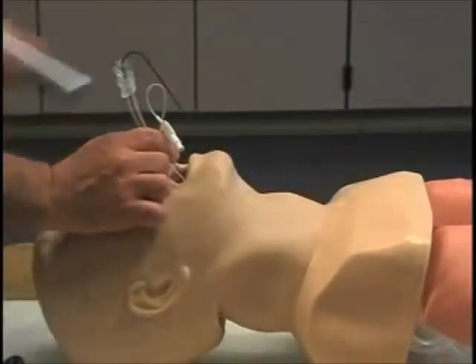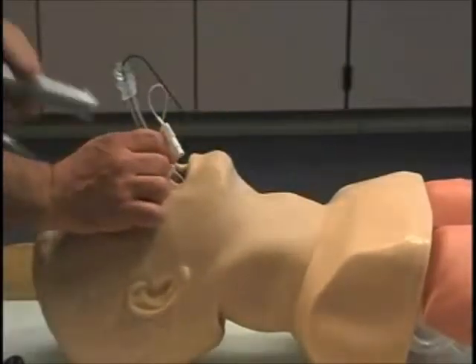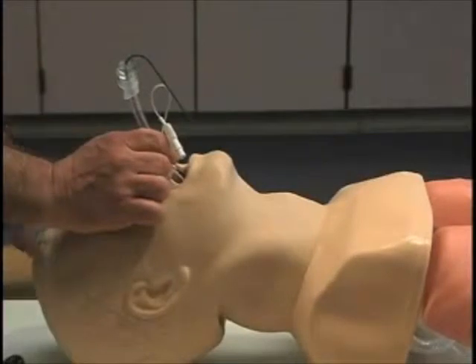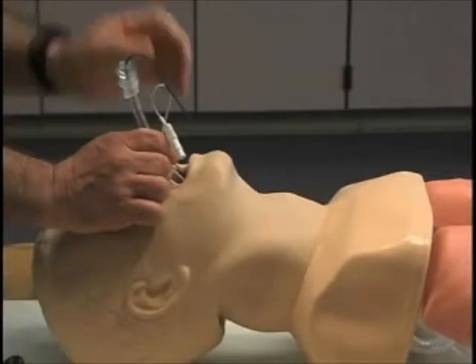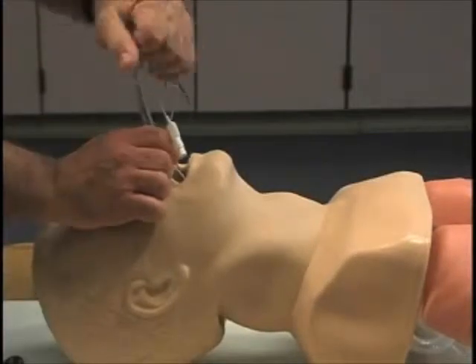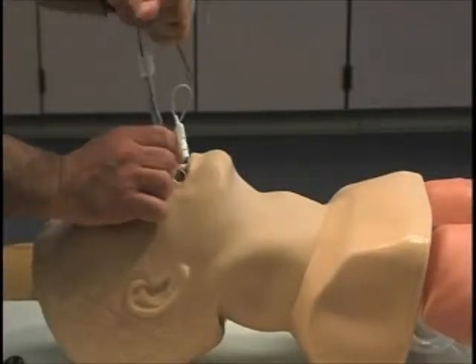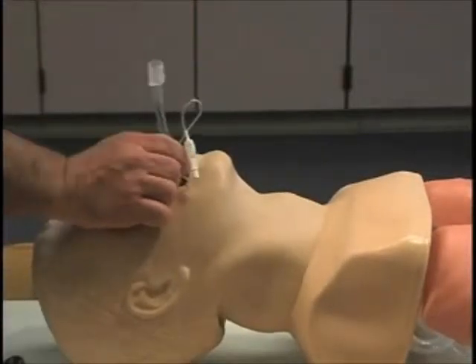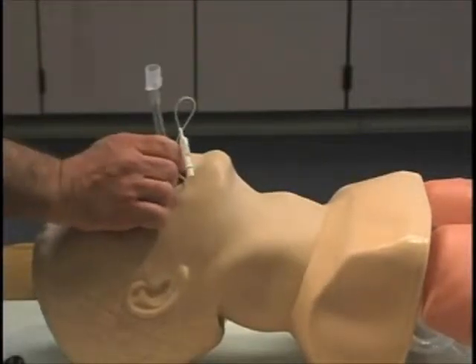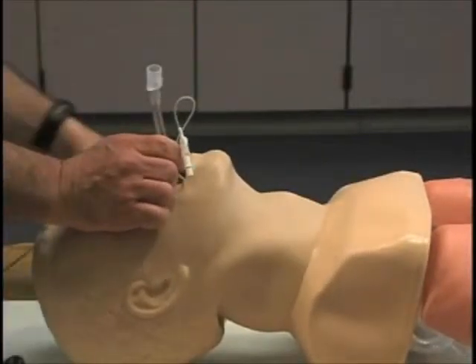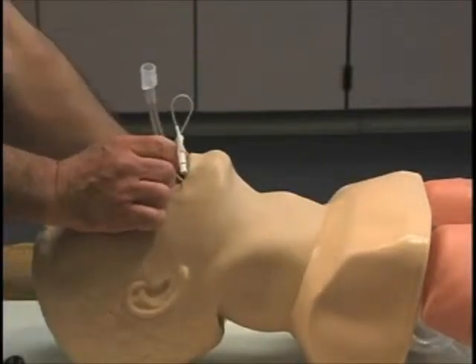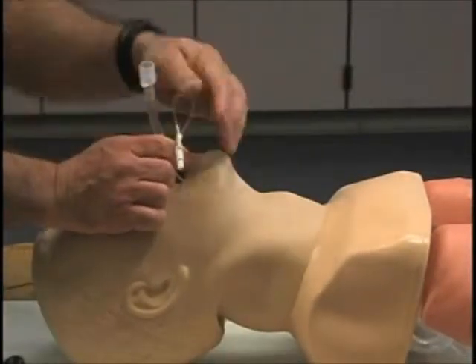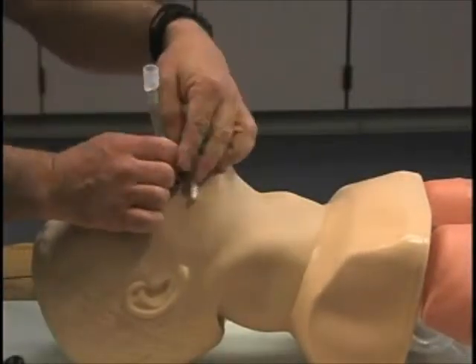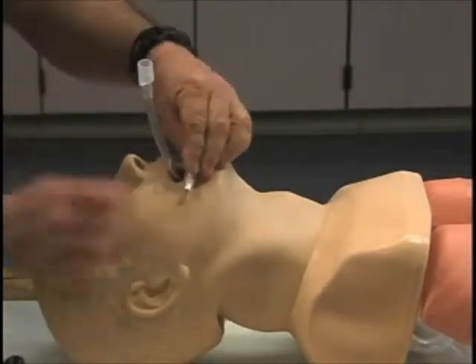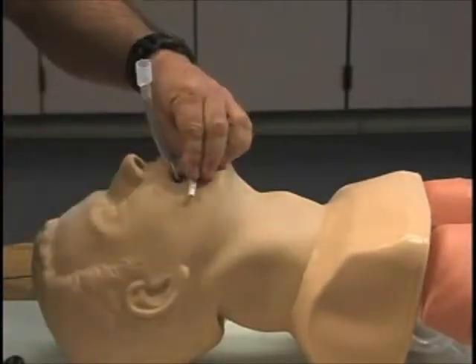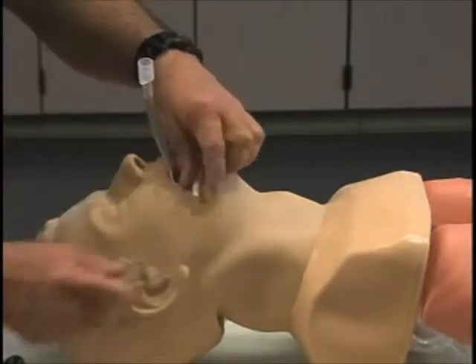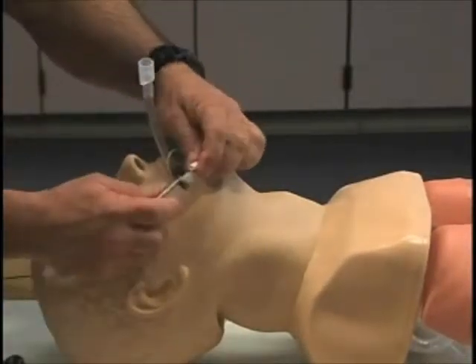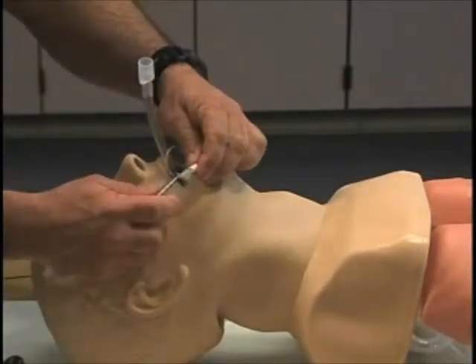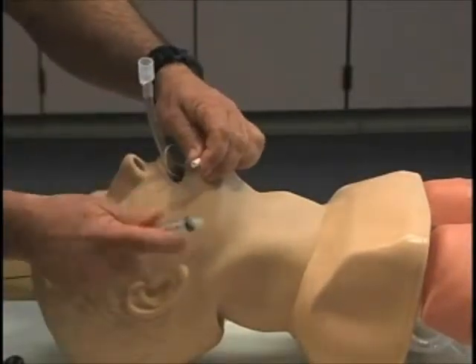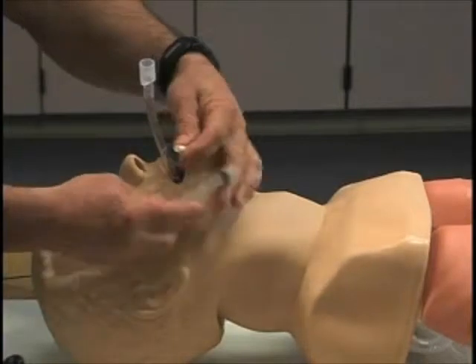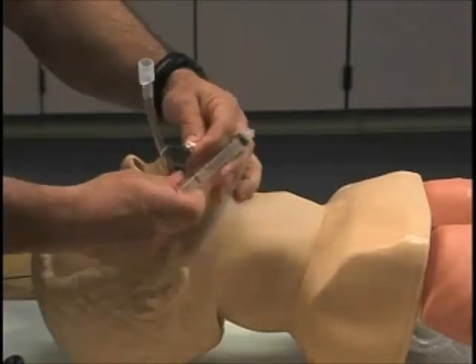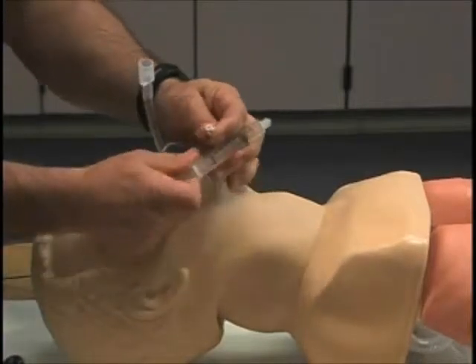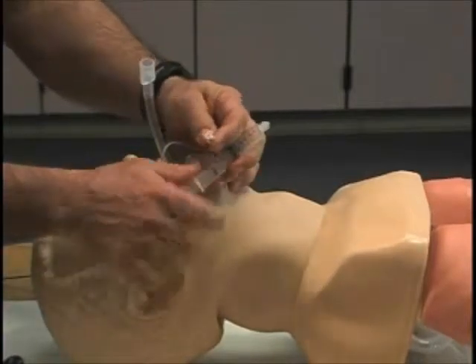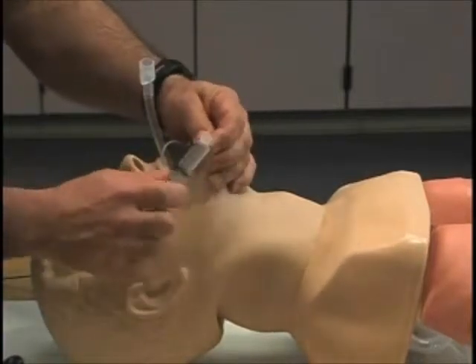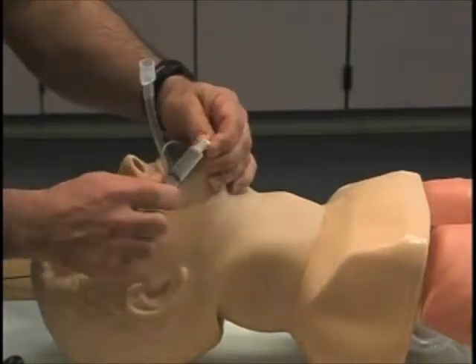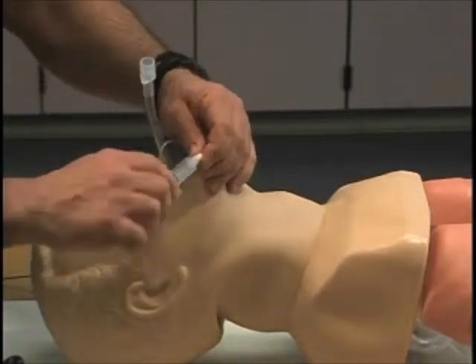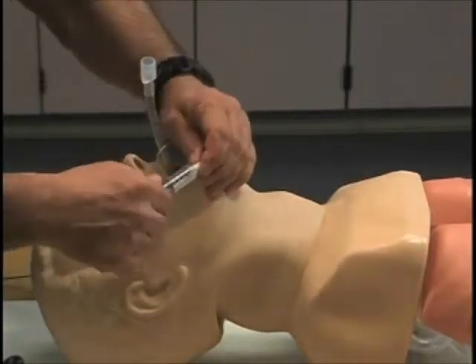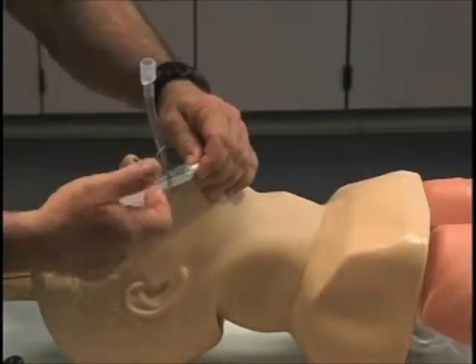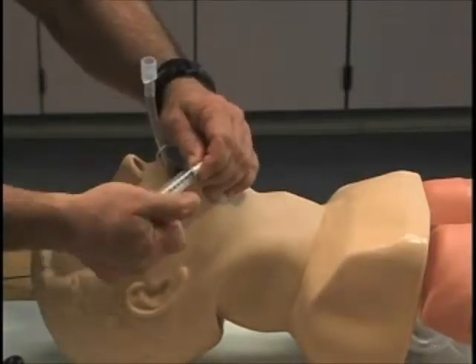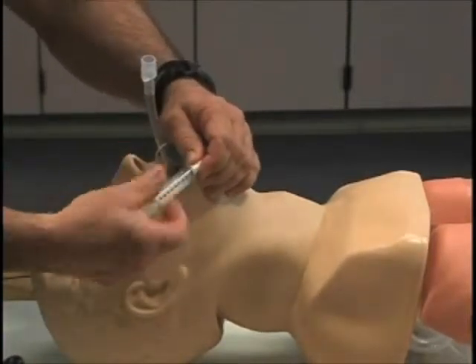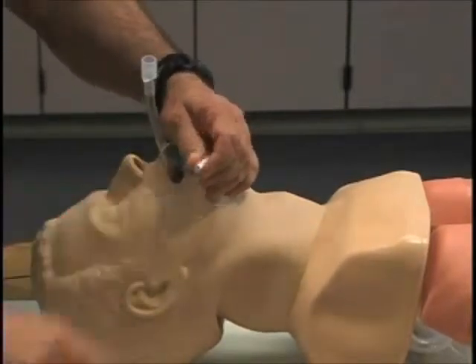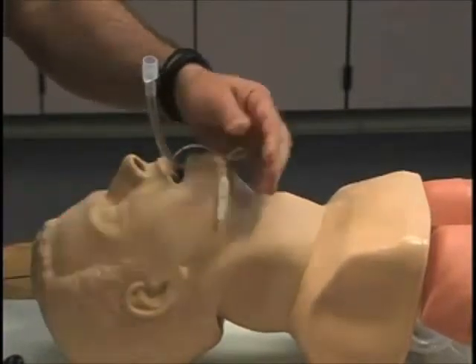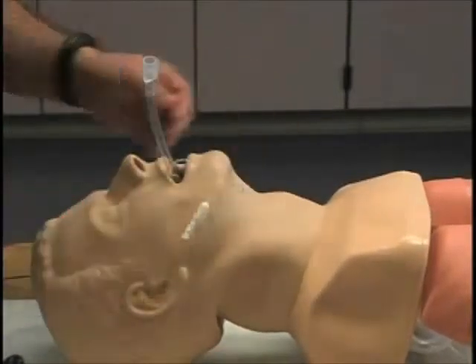This process becomes more complicated when stomach contents are present, potential spinal fractures limit neck movement, the patient is in an awkward position, or crush injuries block the throat.